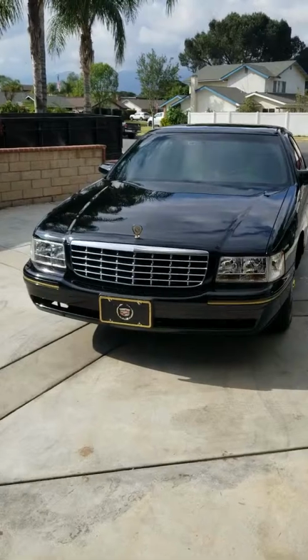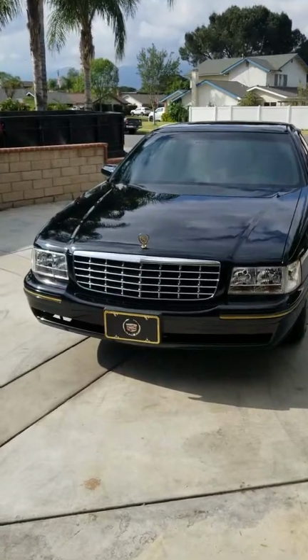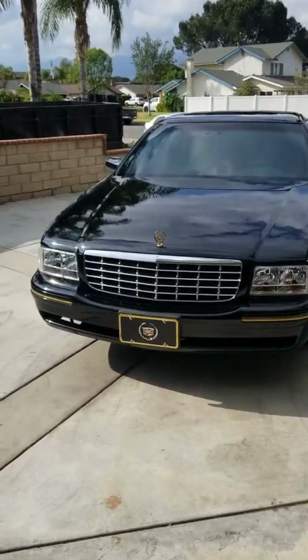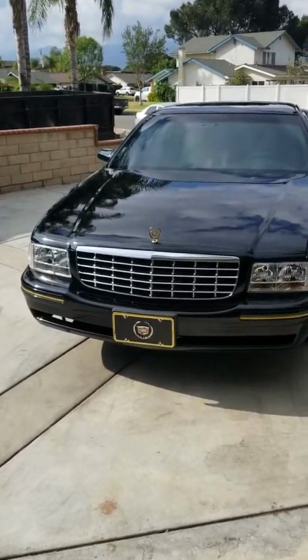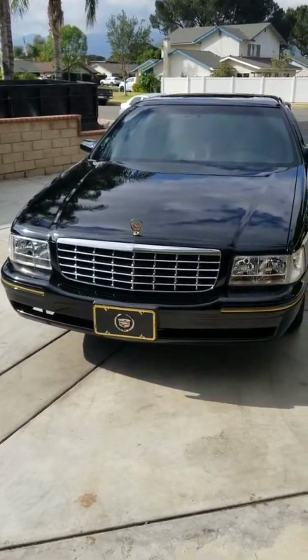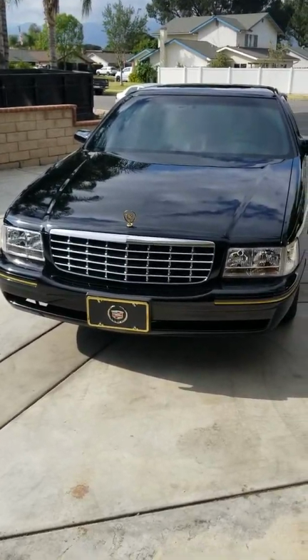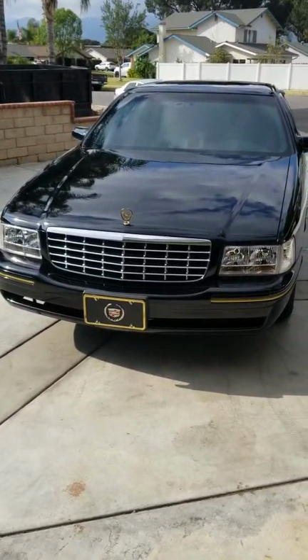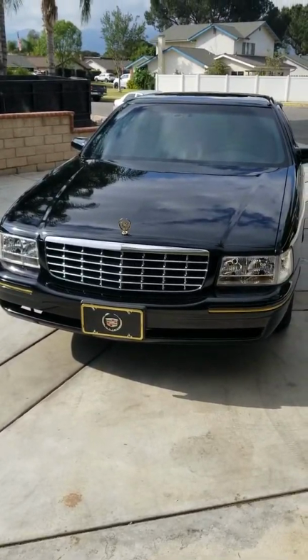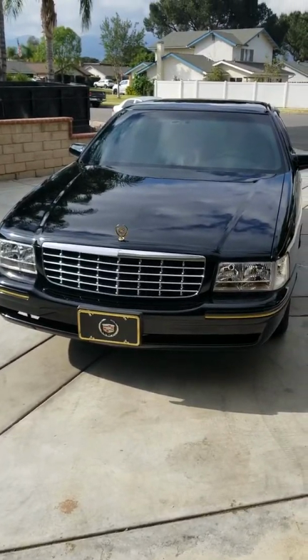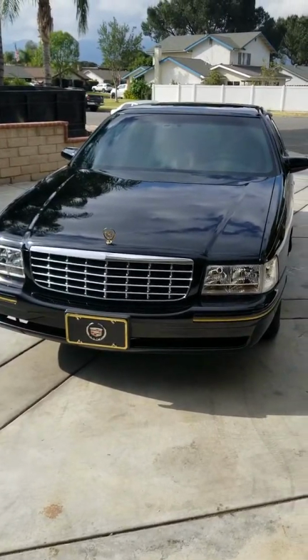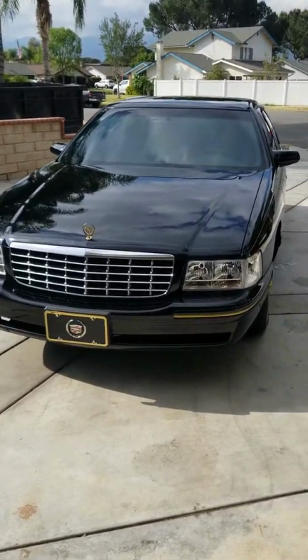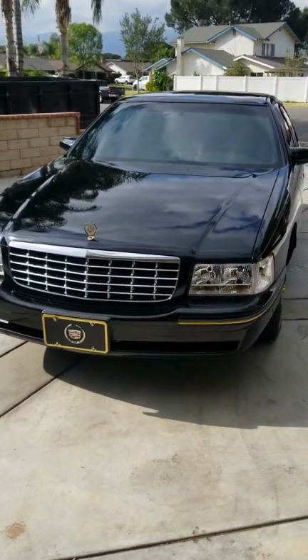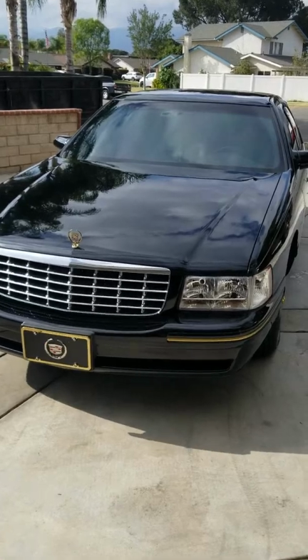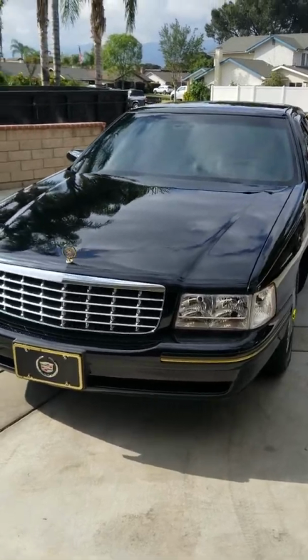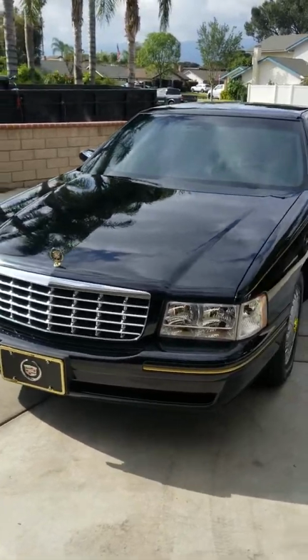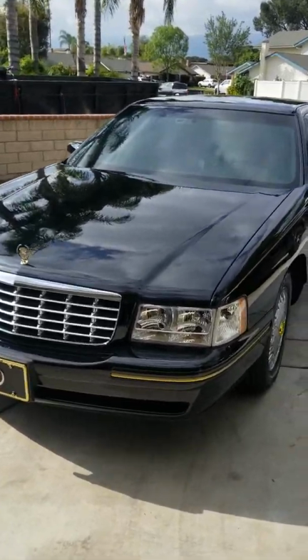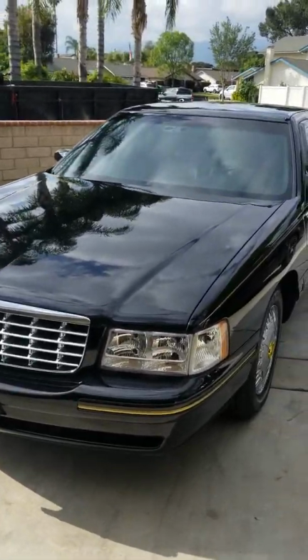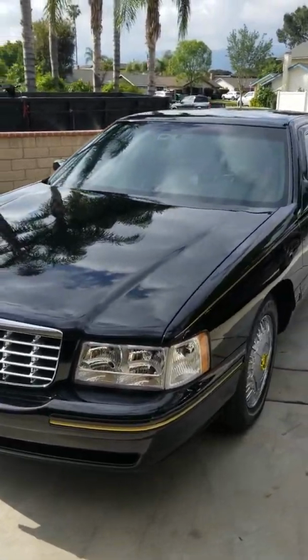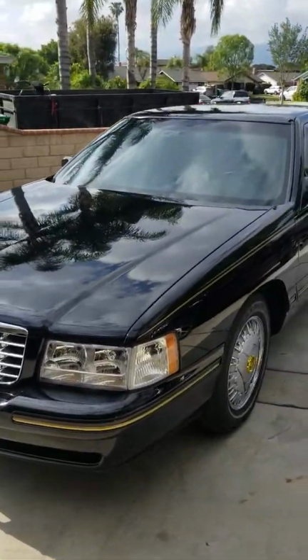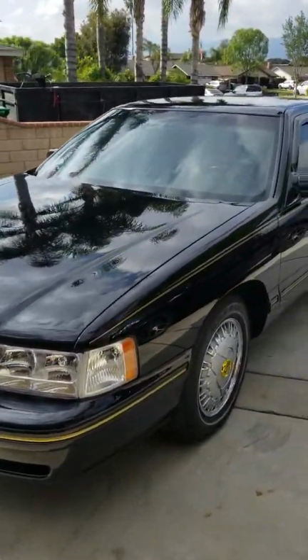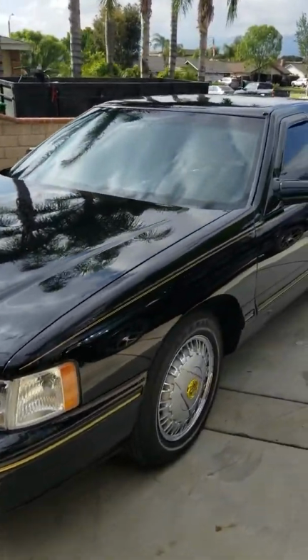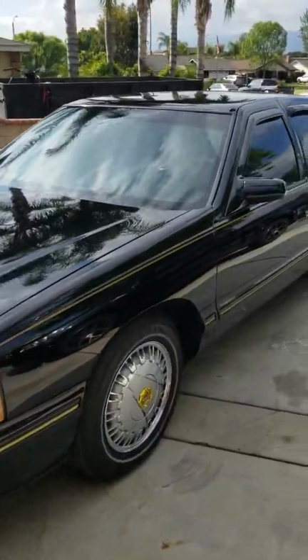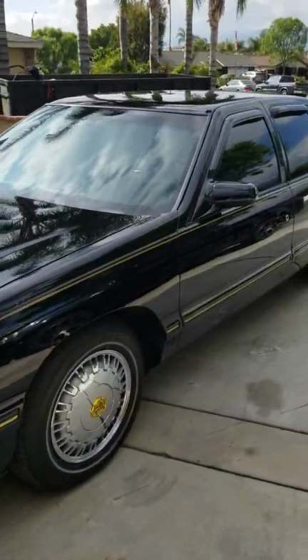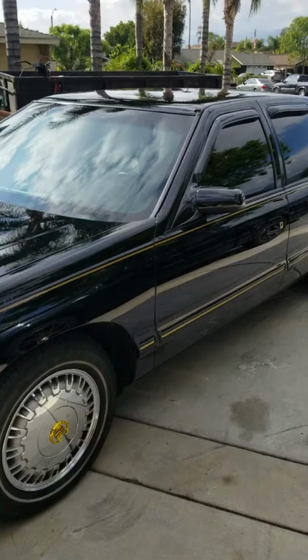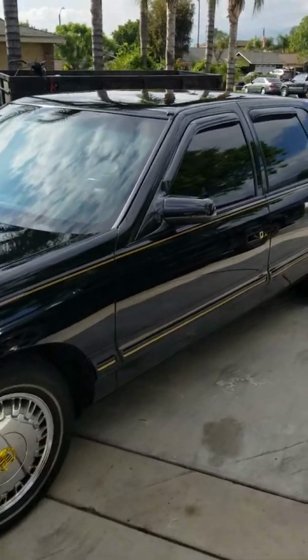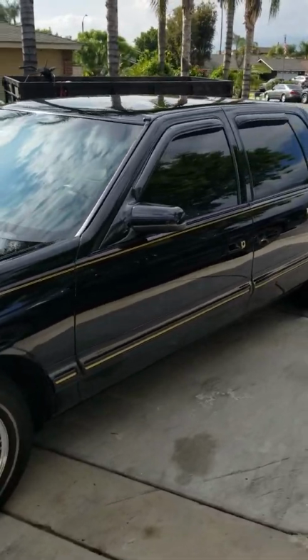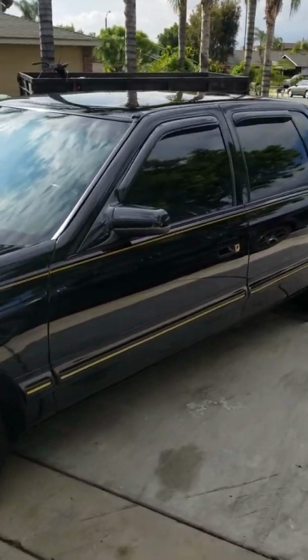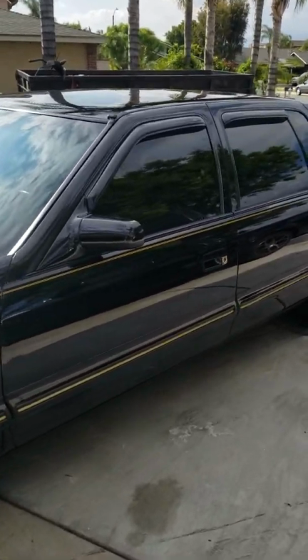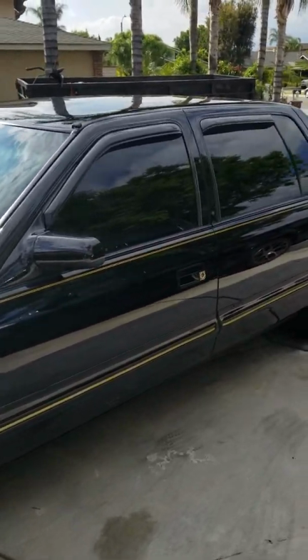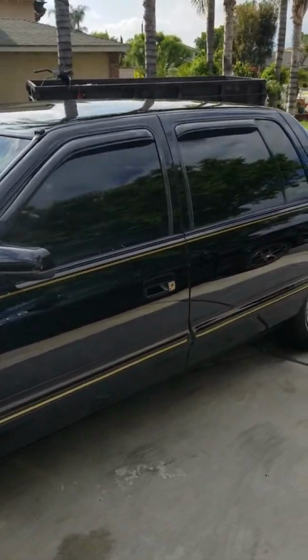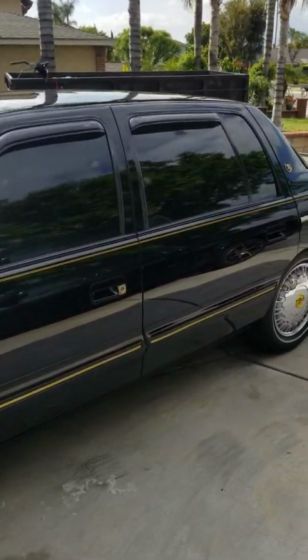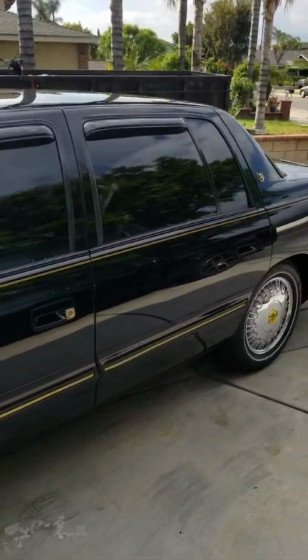Beautiful day here in California, 68 degrees outside. This is the 1999 Cadillac DeVille De Elegance. One owner, 27,000 original miles.